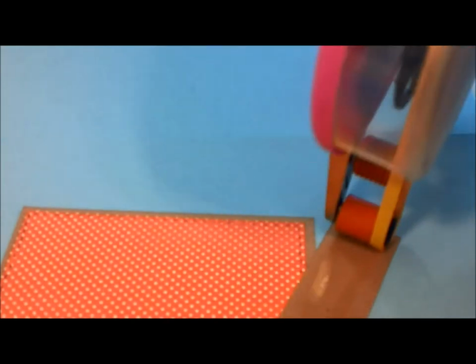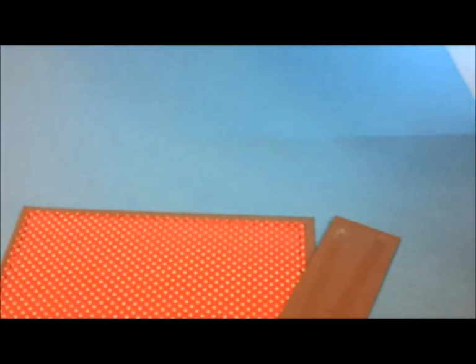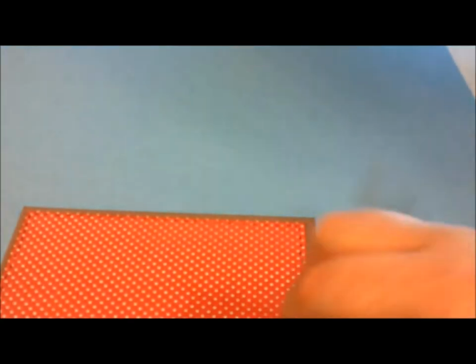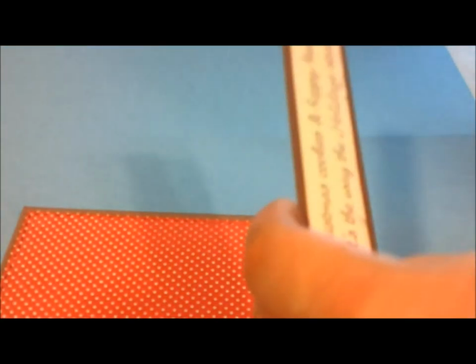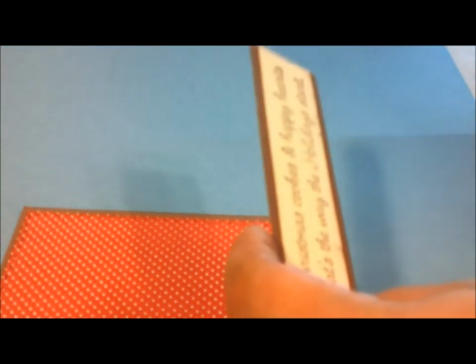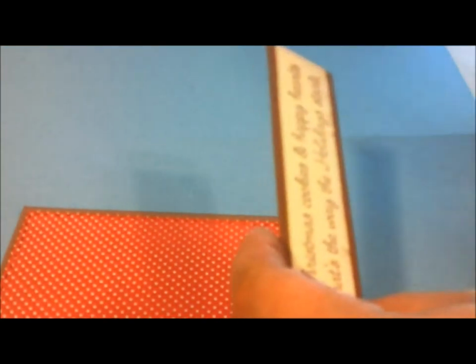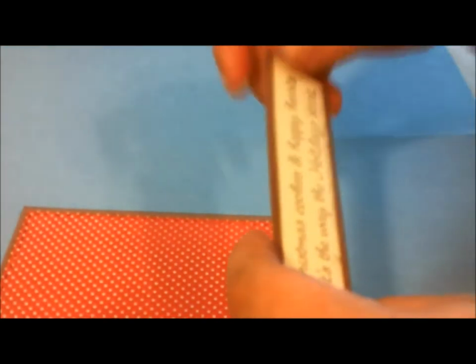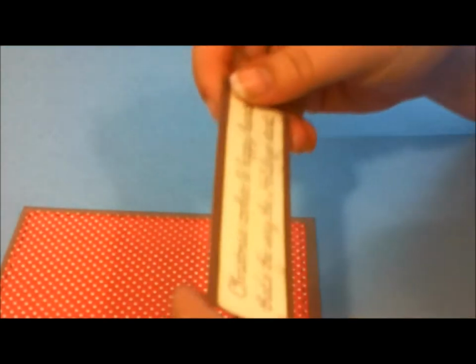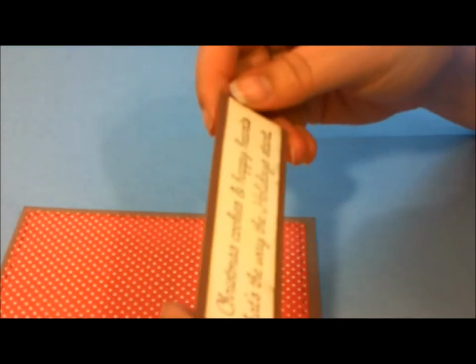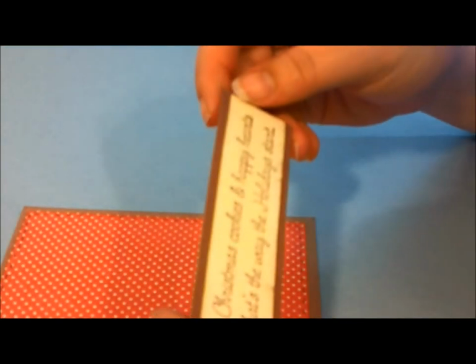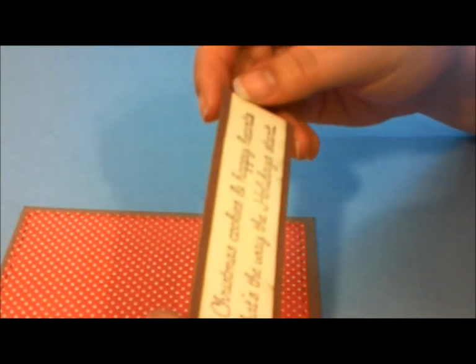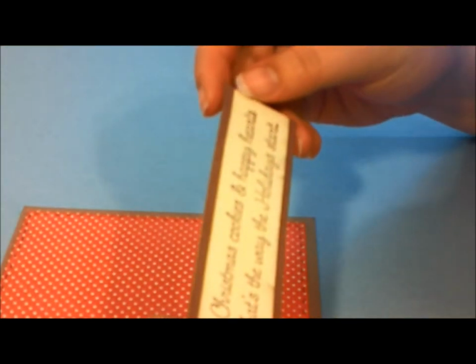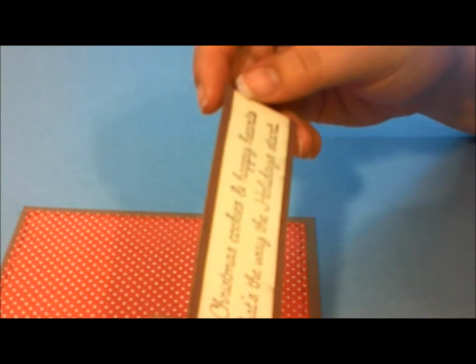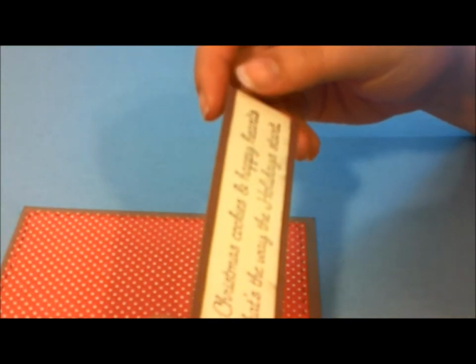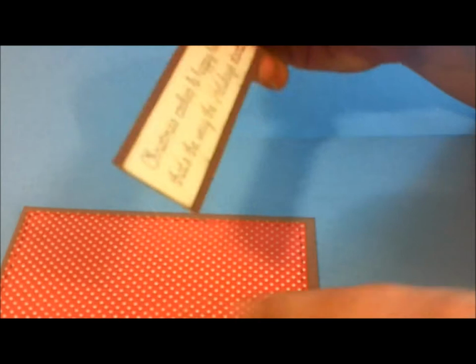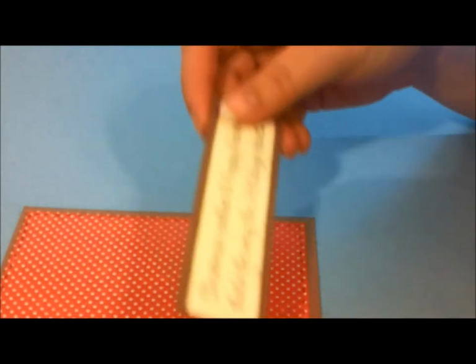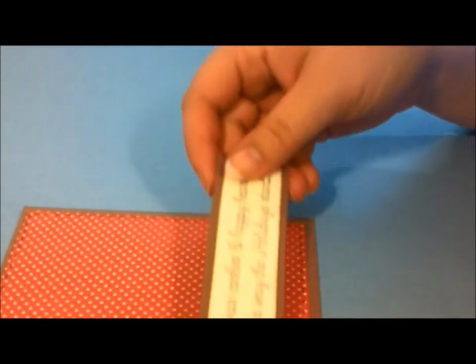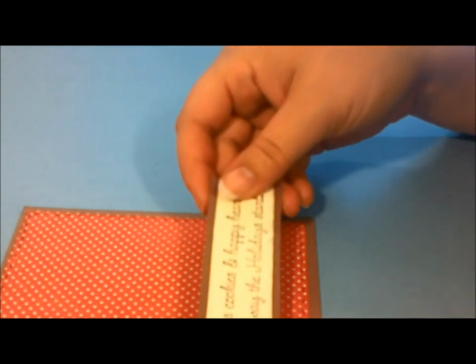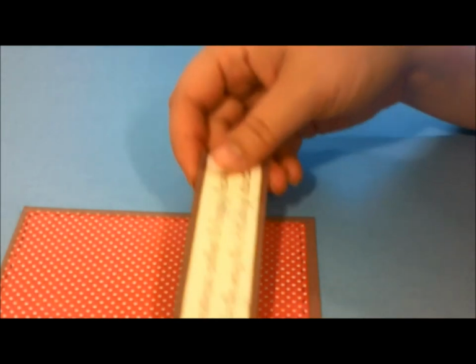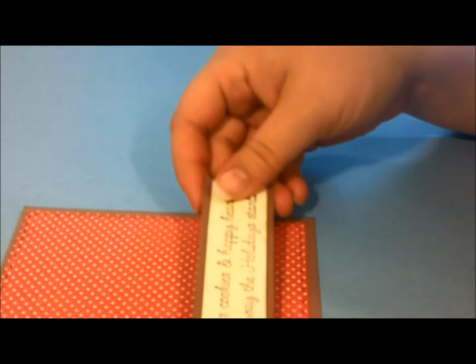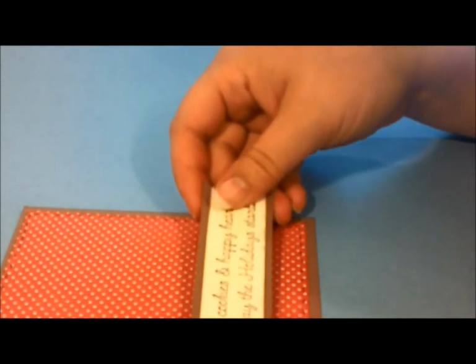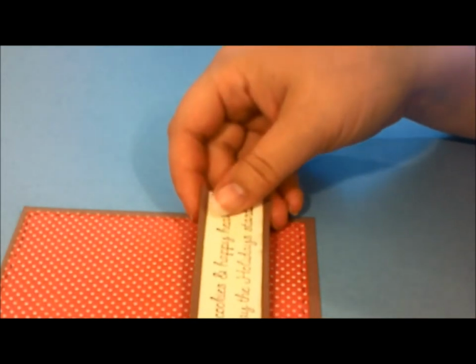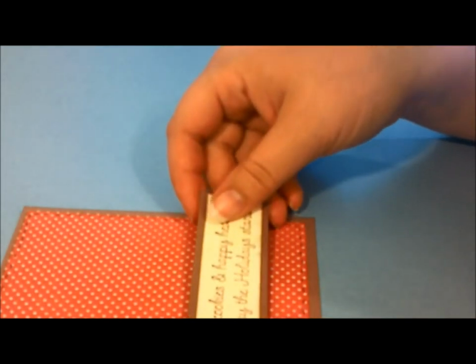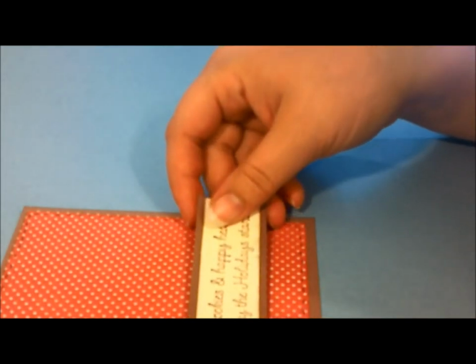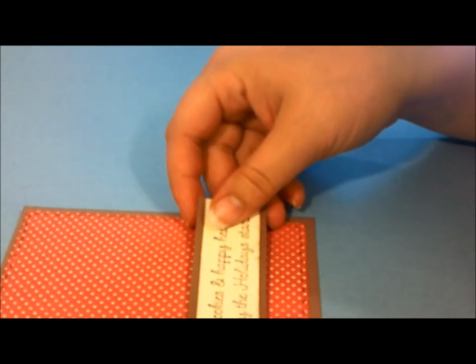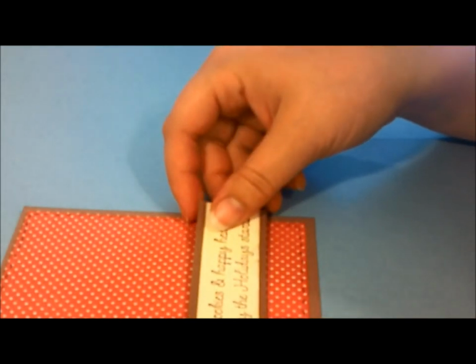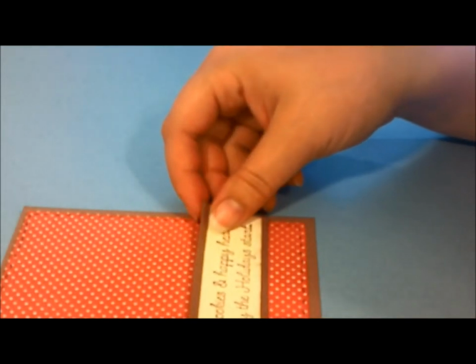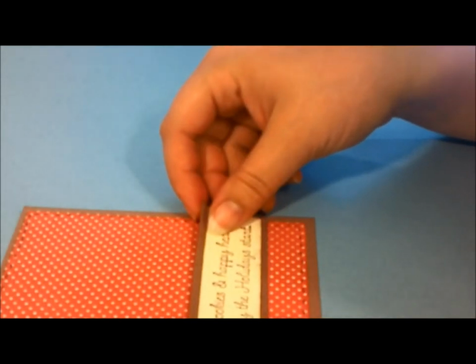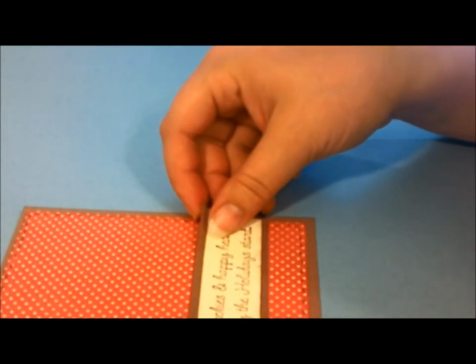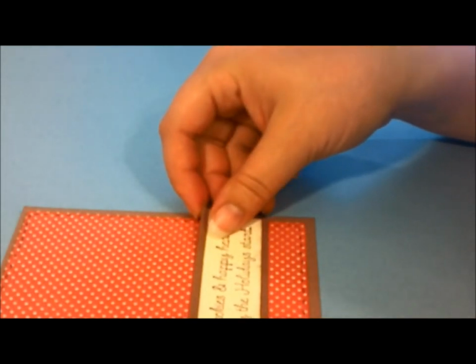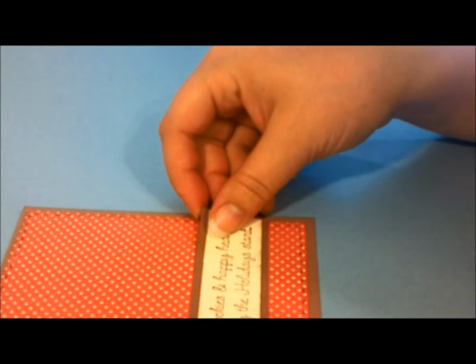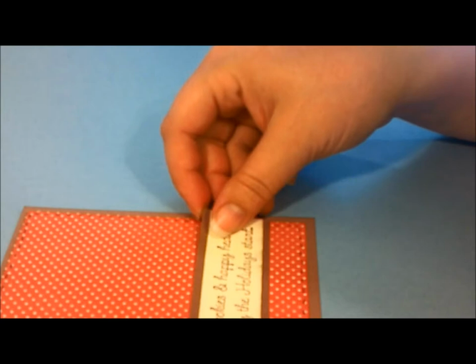And it says, "Christmas cookies and happy hearts, that's the way the holiday starts." It's really cute. And we're going to glue that on.